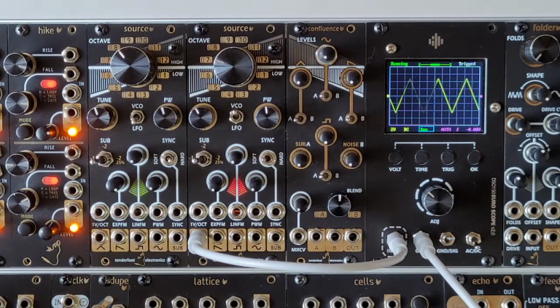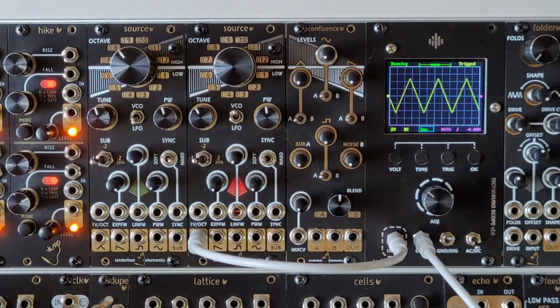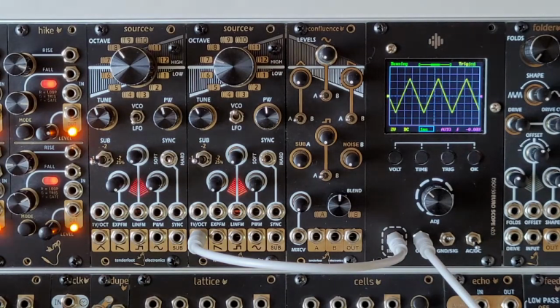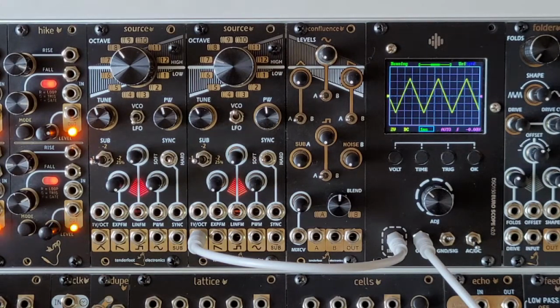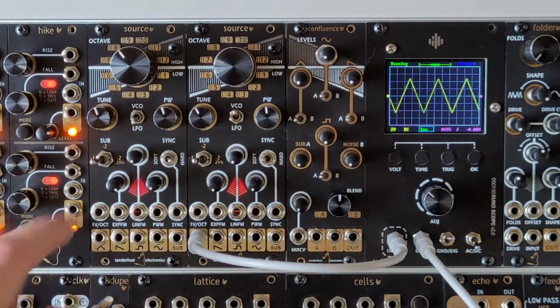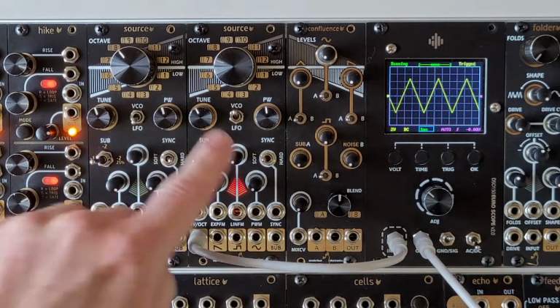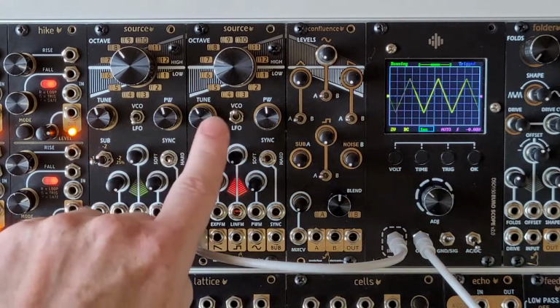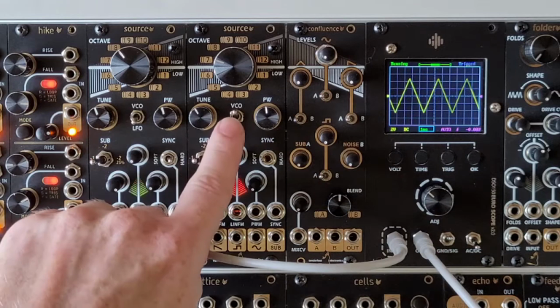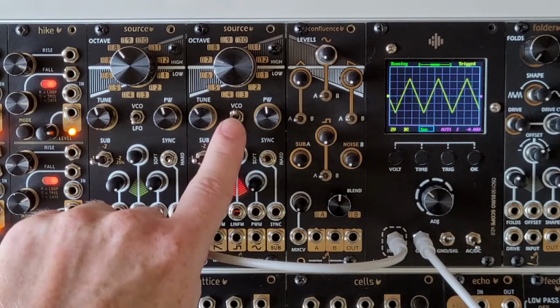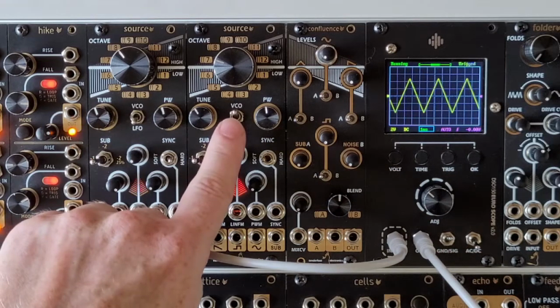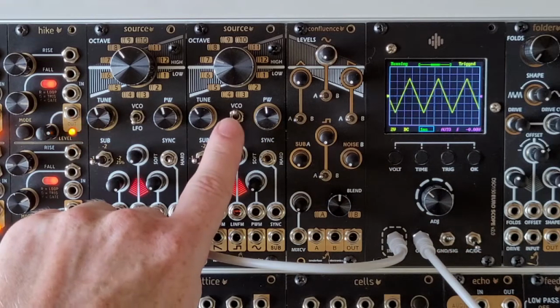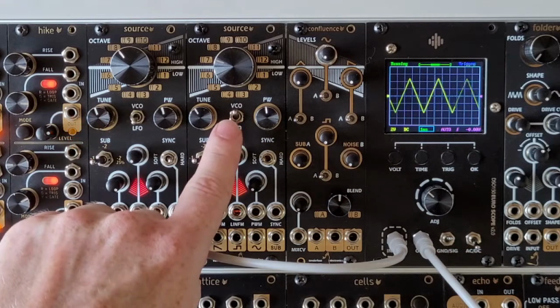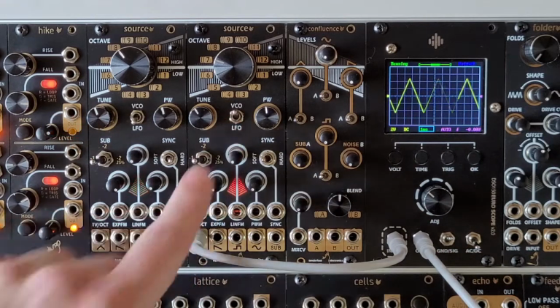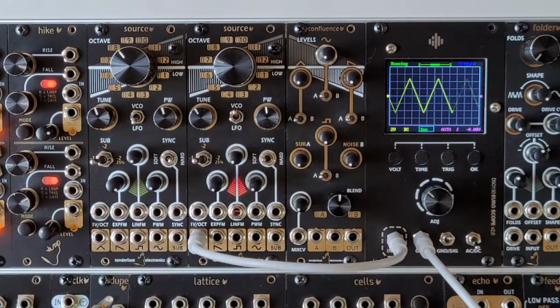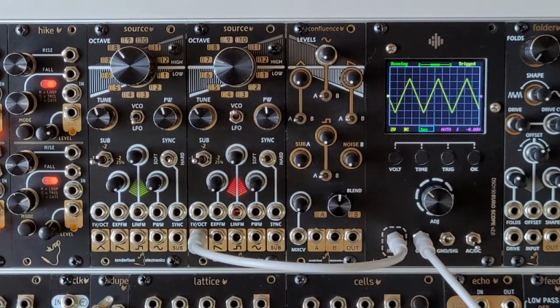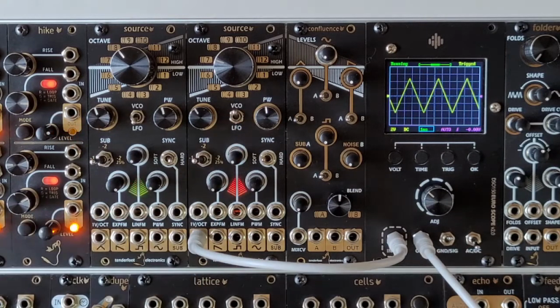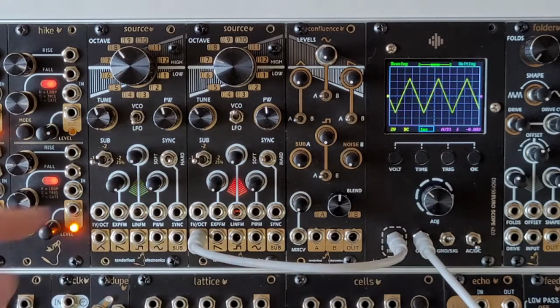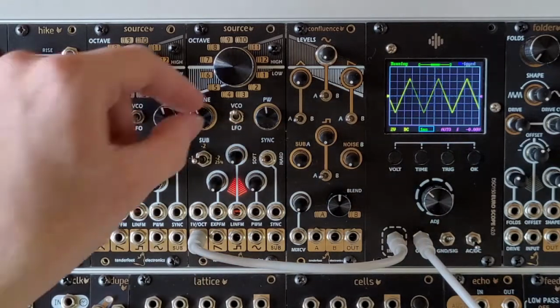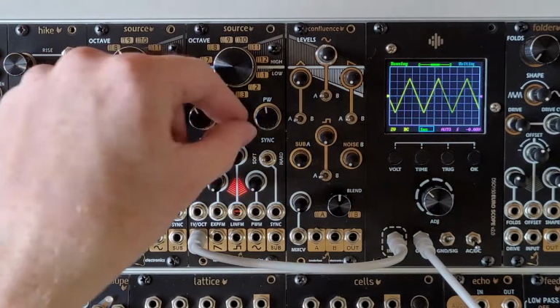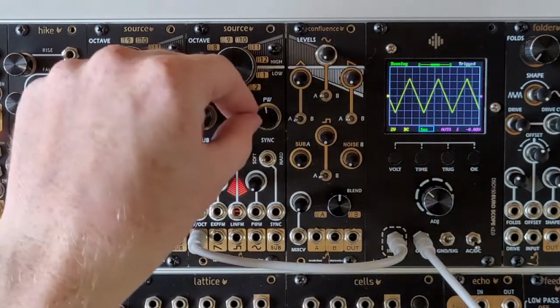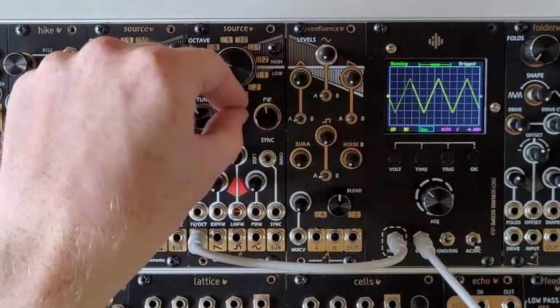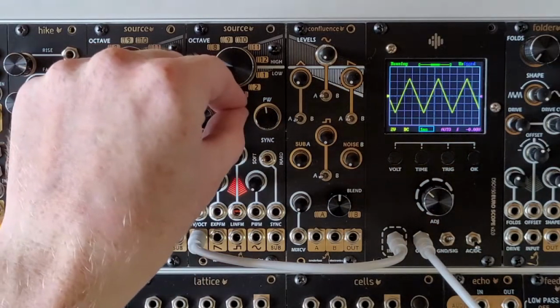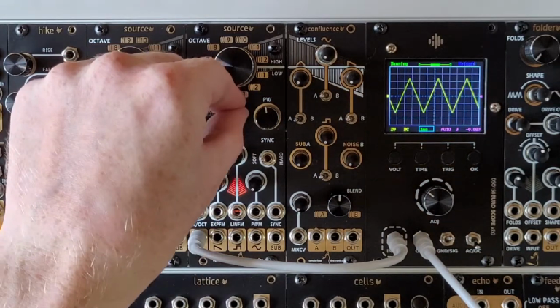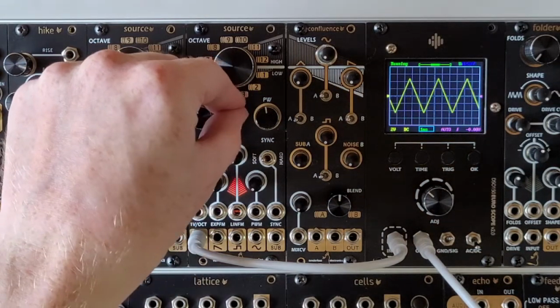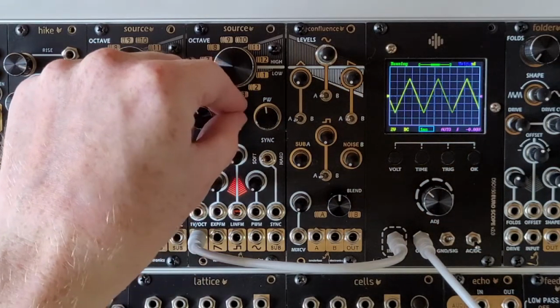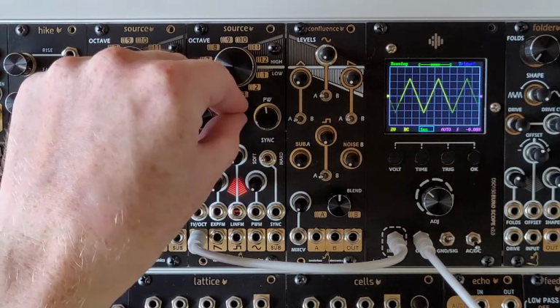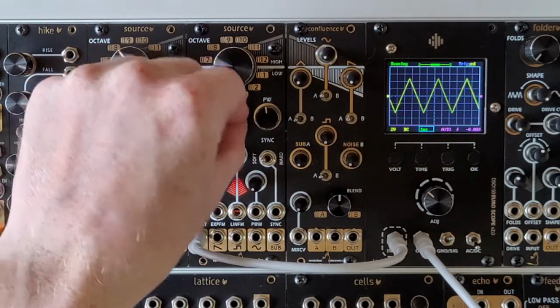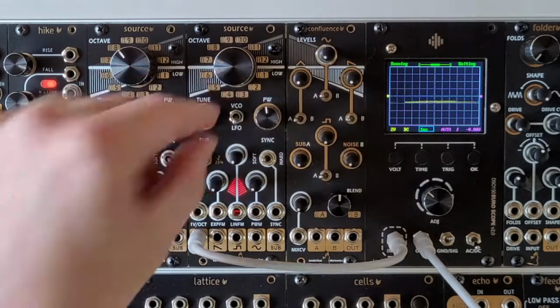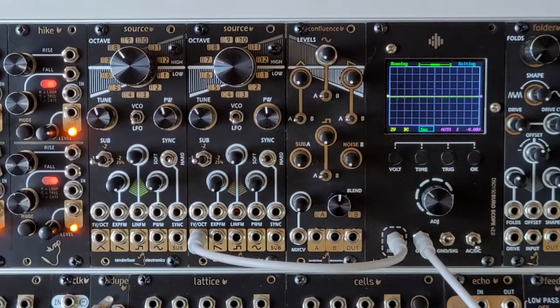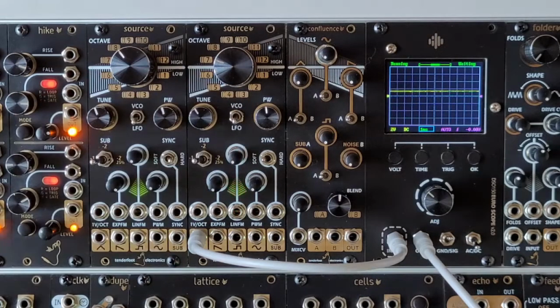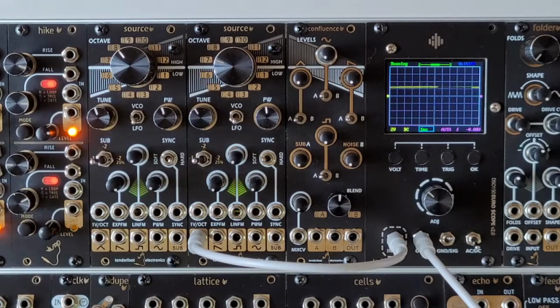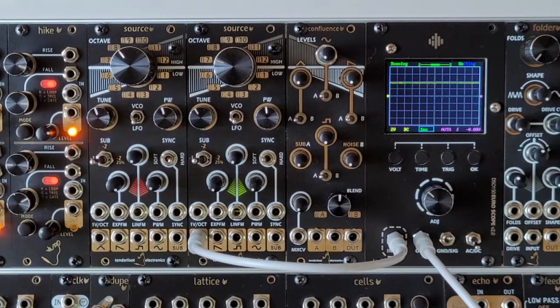In the middle we have the mode selection switch, with up being the audio-rate VCO mode, and down being the LFO mode.